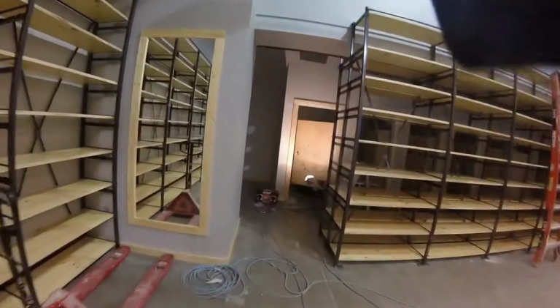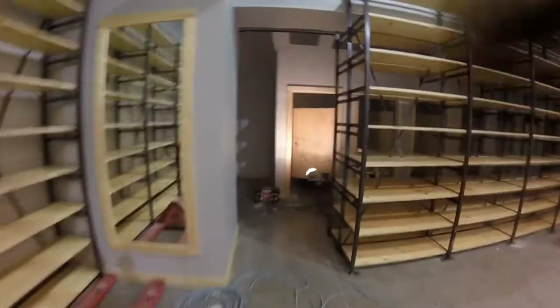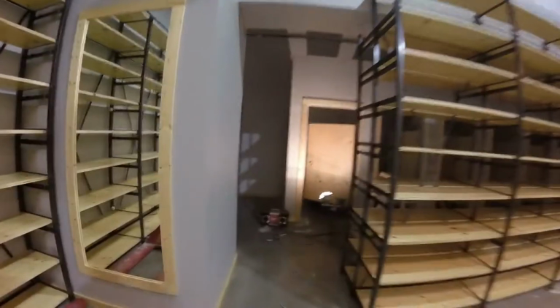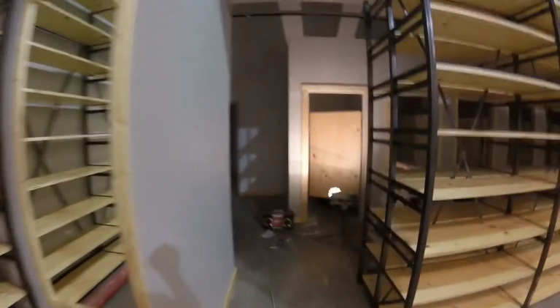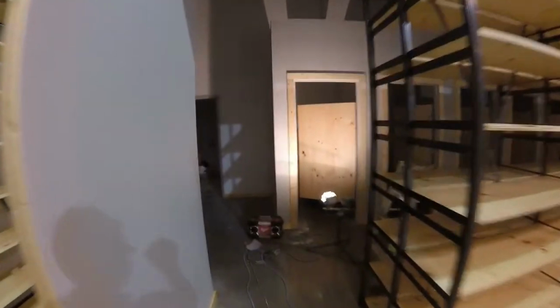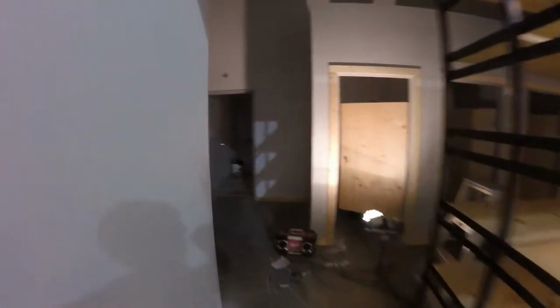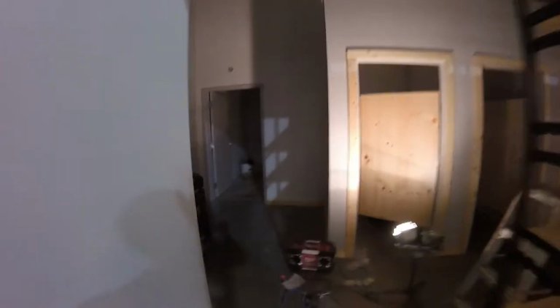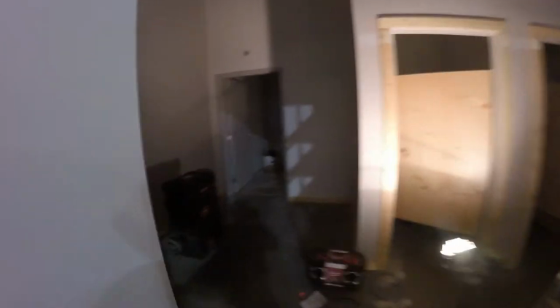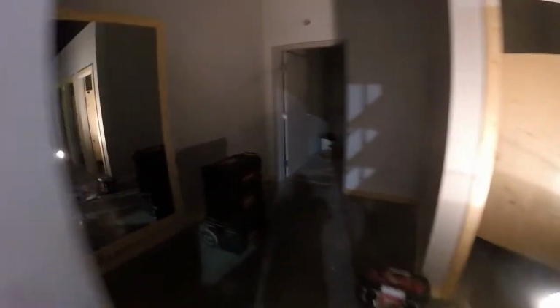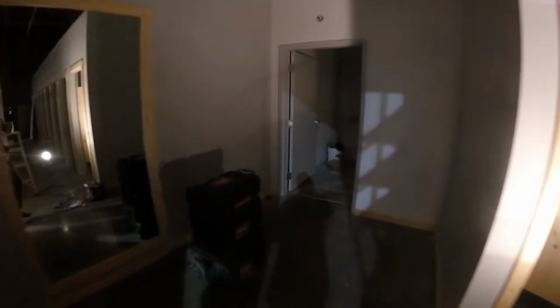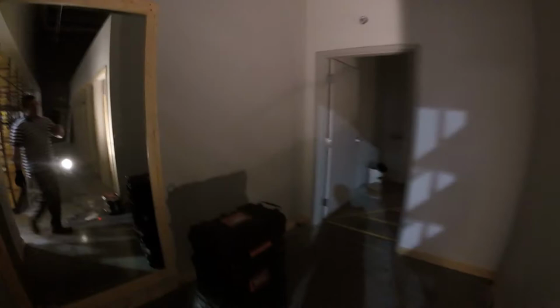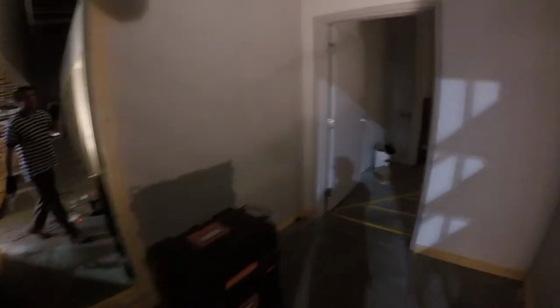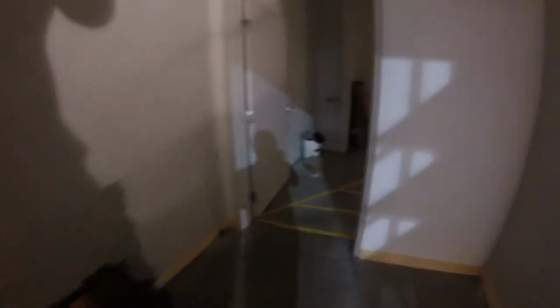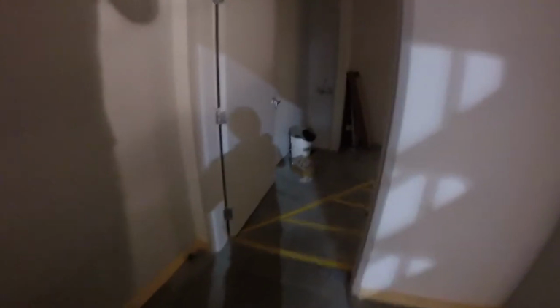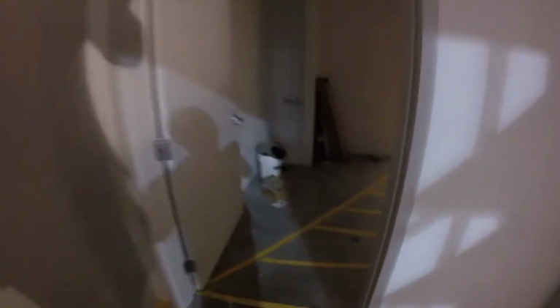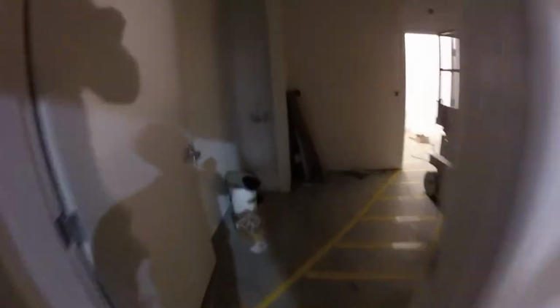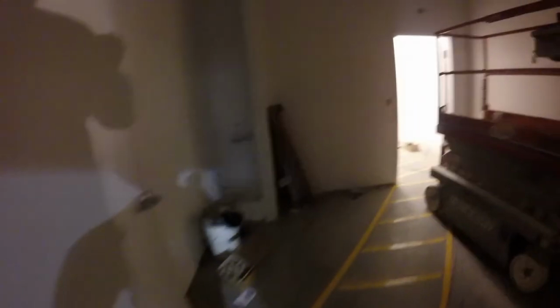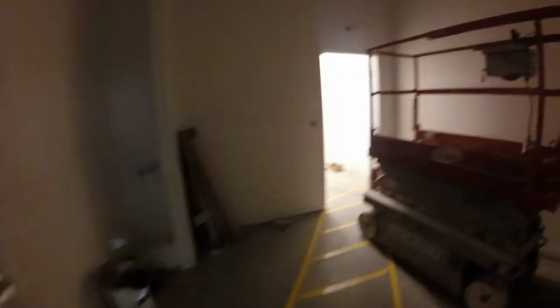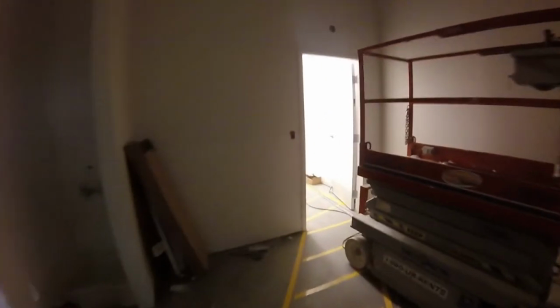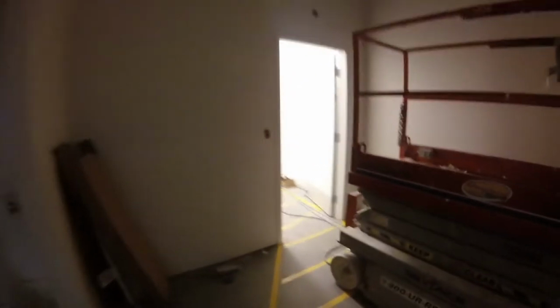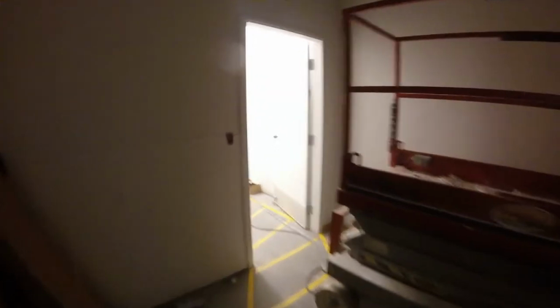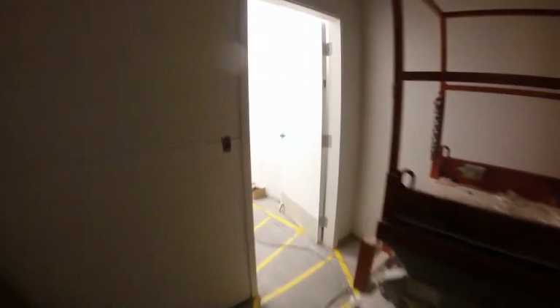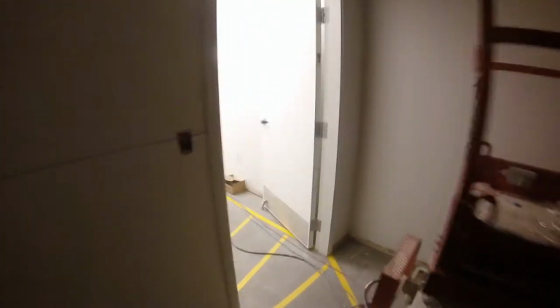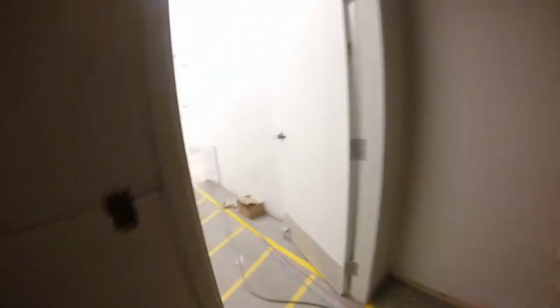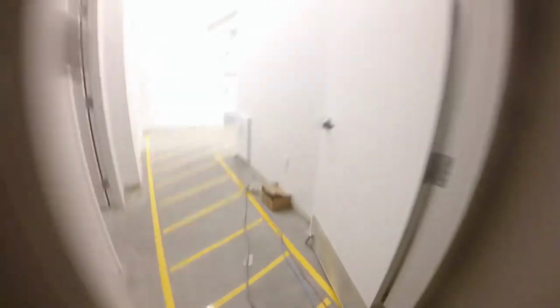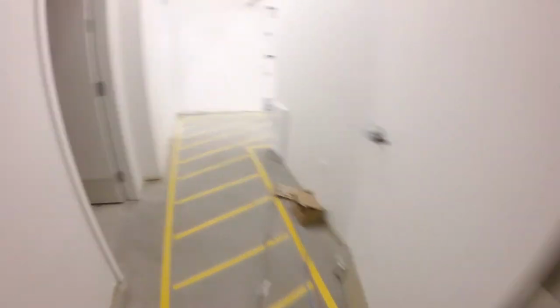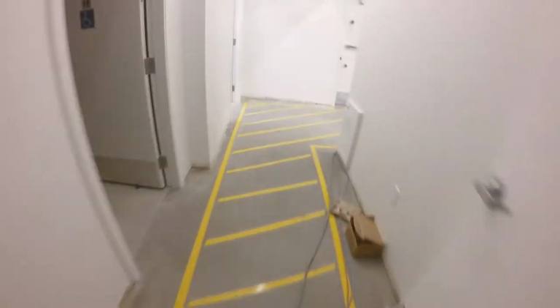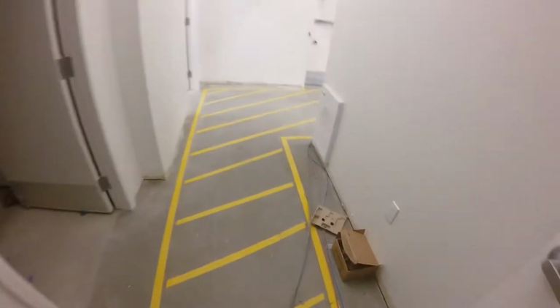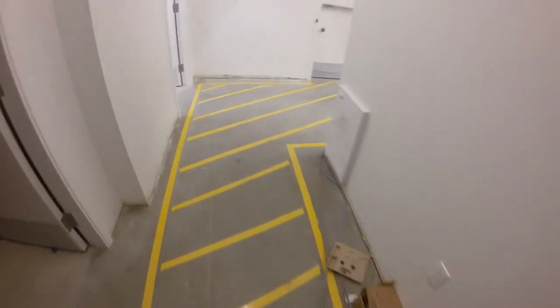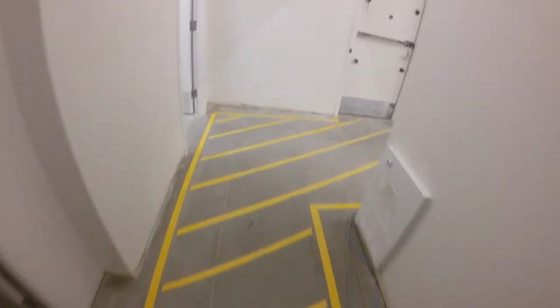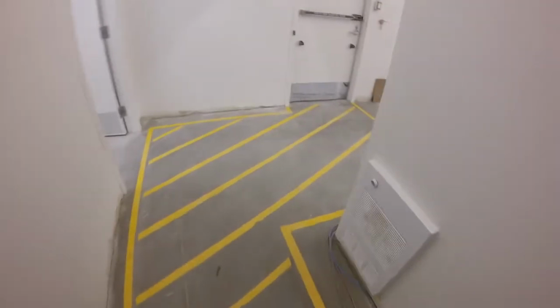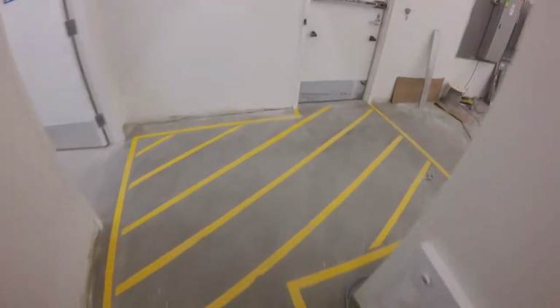This is part one of a two-part series showing you a store that we have under construction. We're responsible for the IT part of the project and we do dozens of these every year.